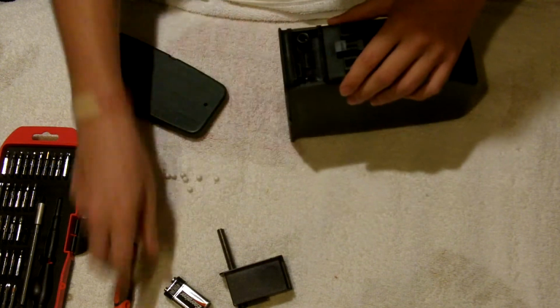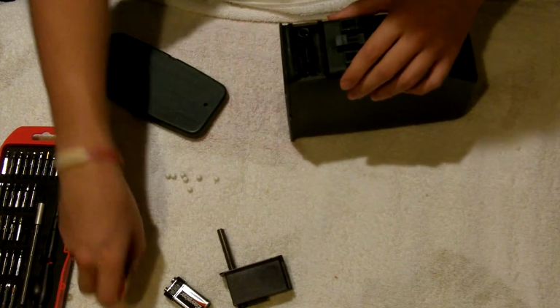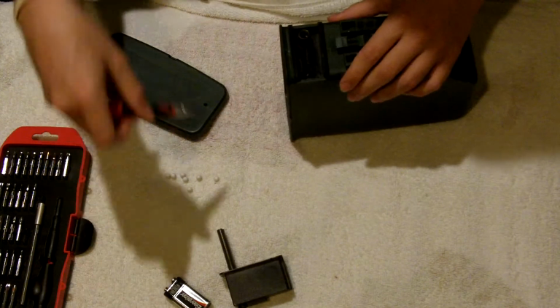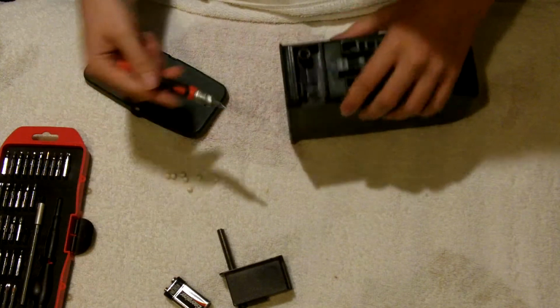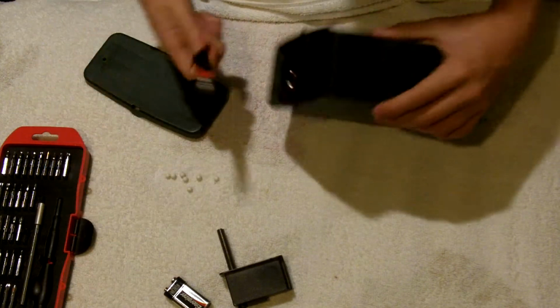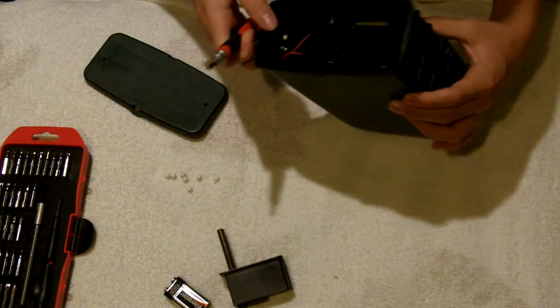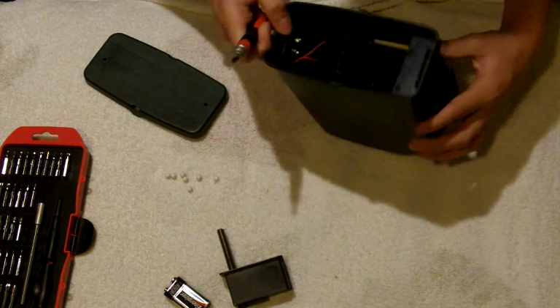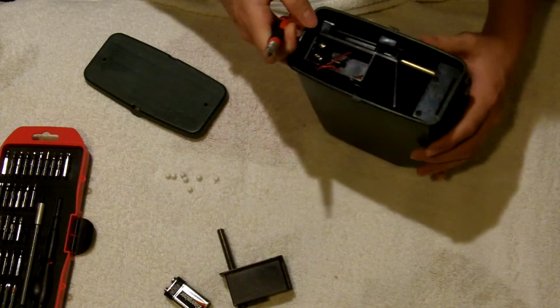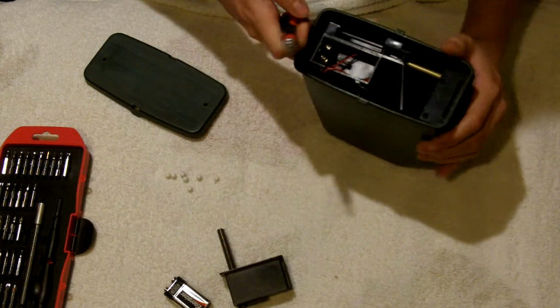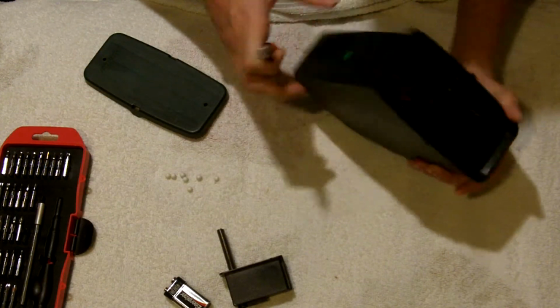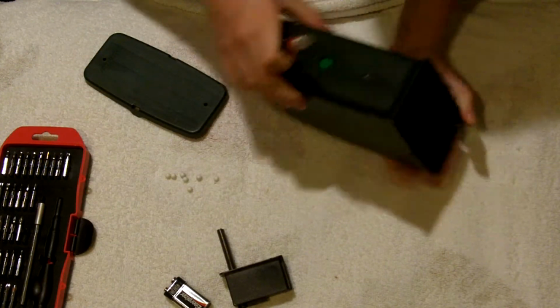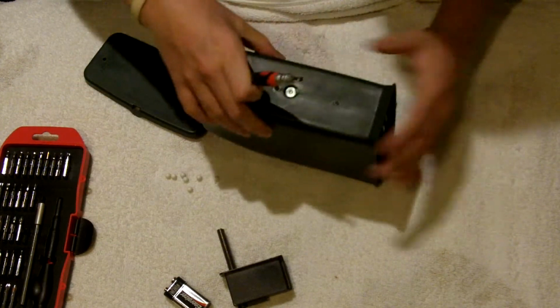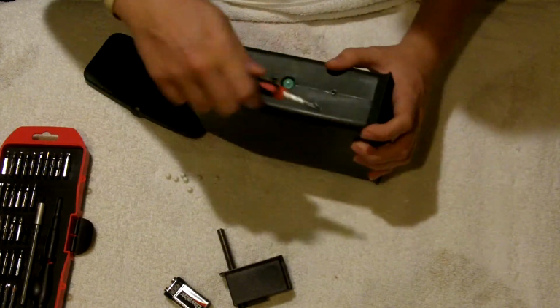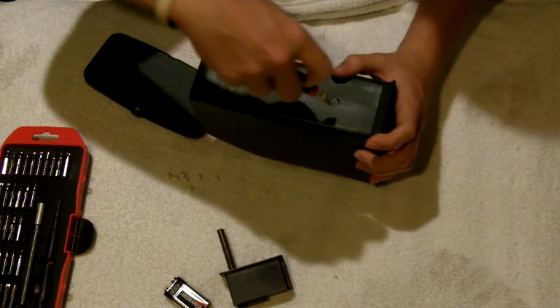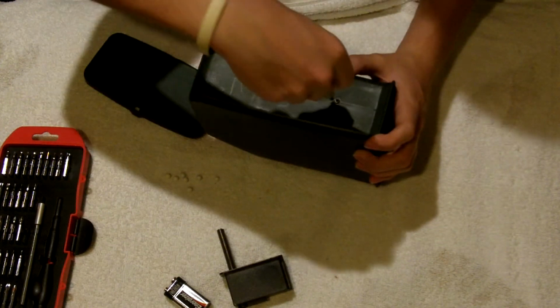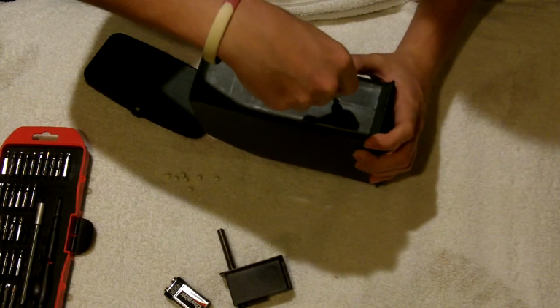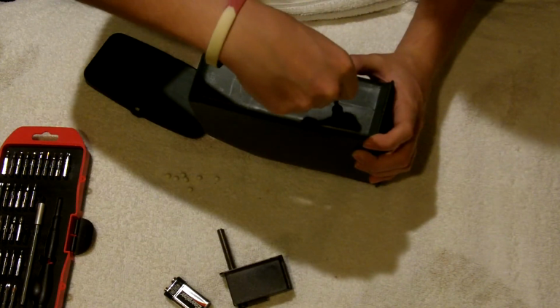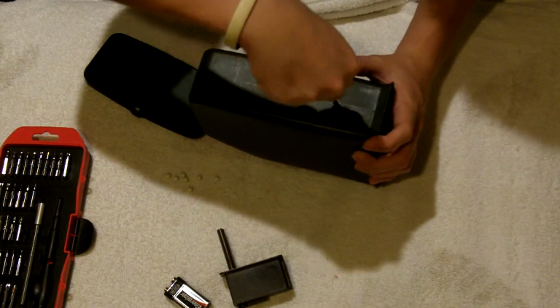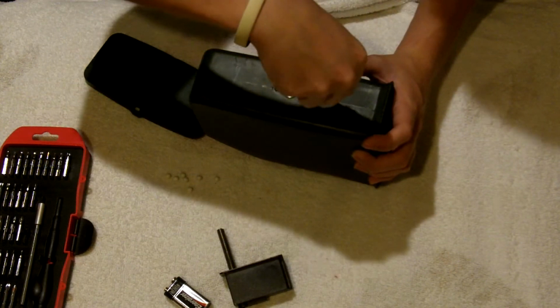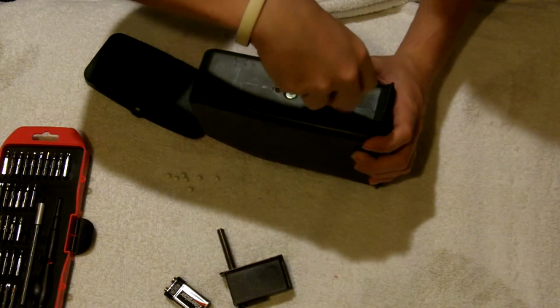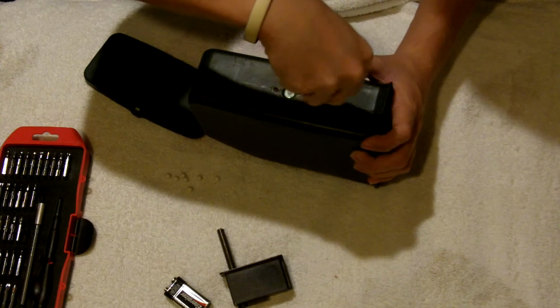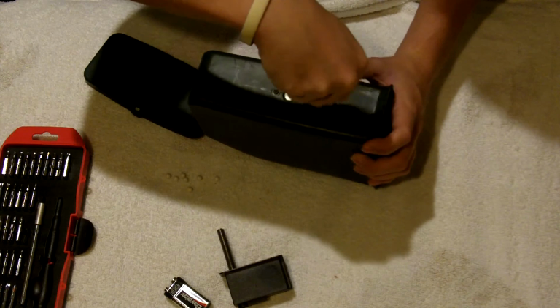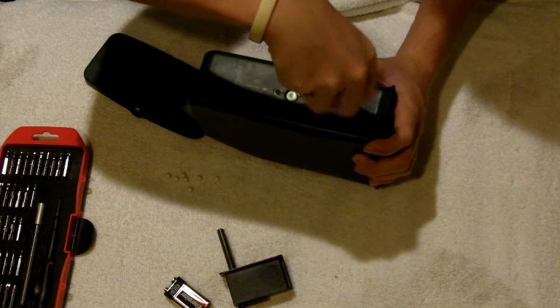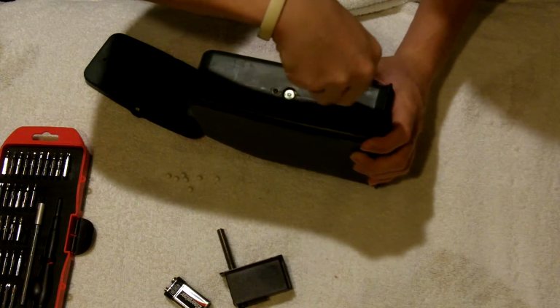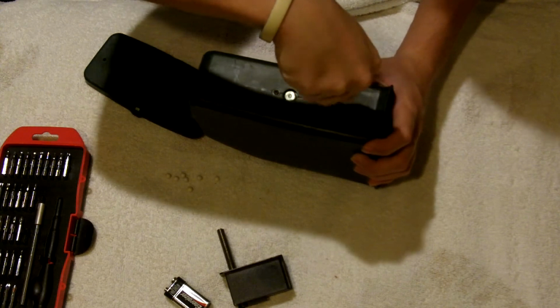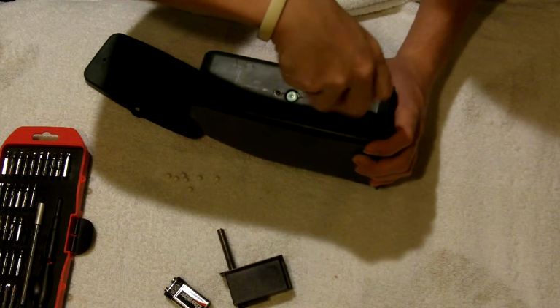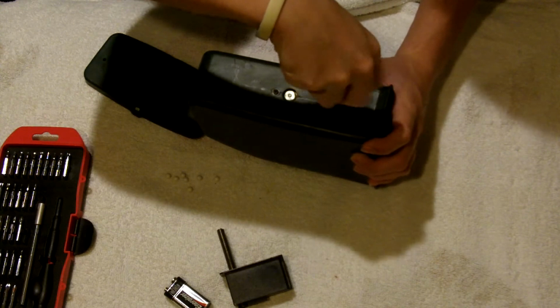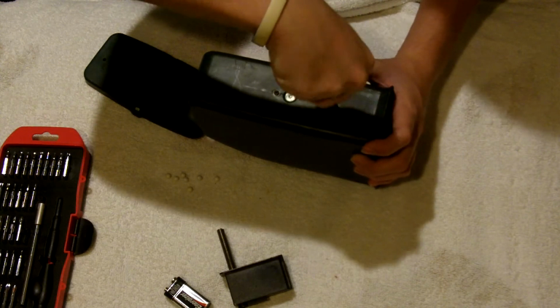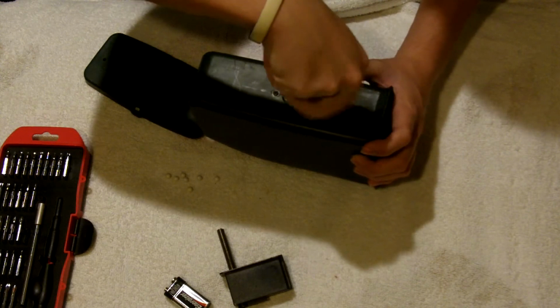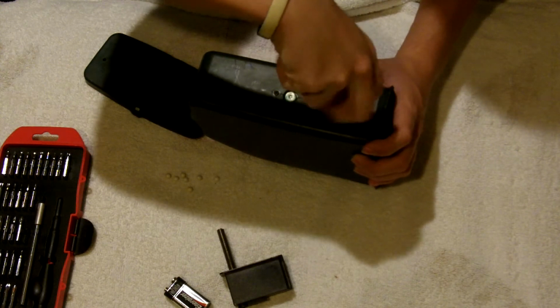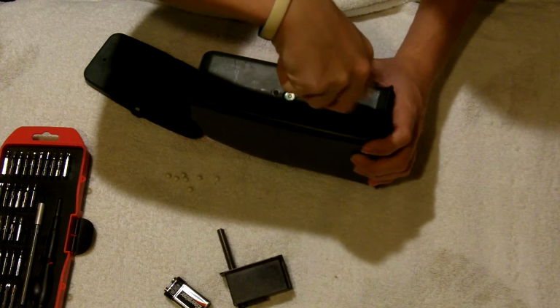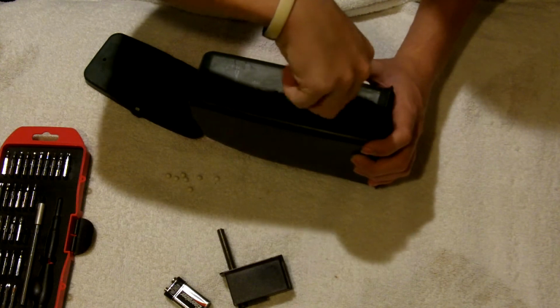Start off by unscrewing the screws on the bottom, or there are also some where you put the BBs in. I'll show you that in a sec.